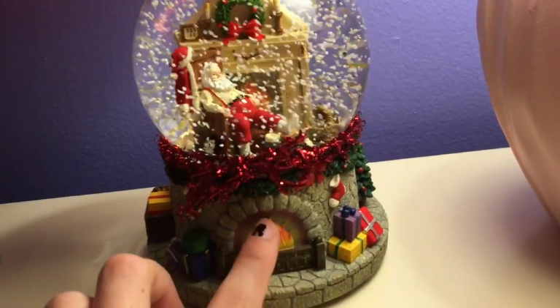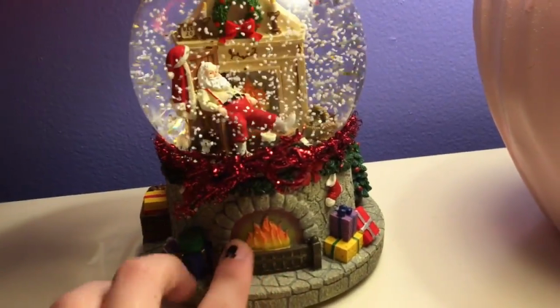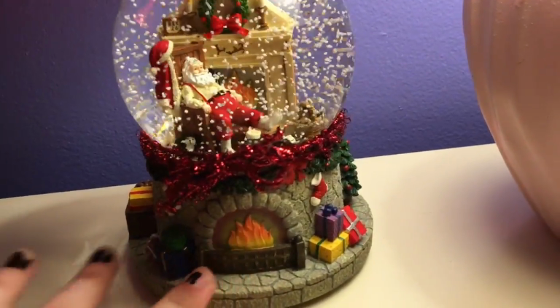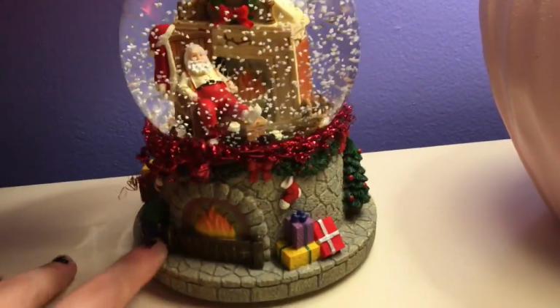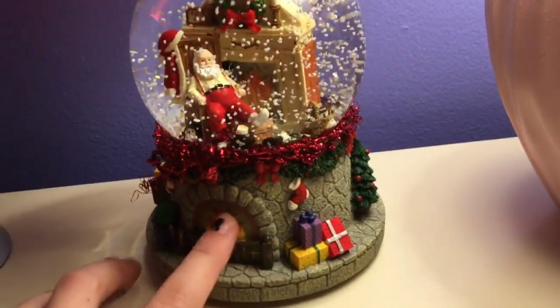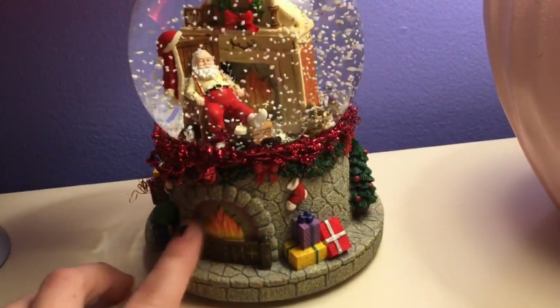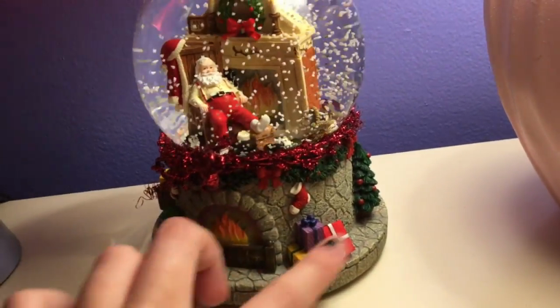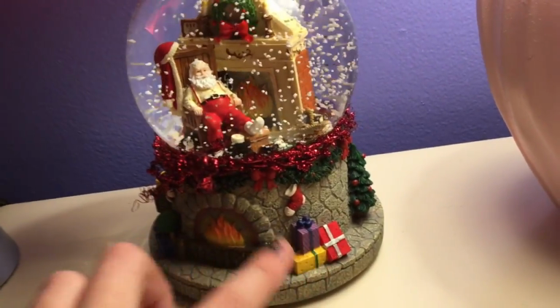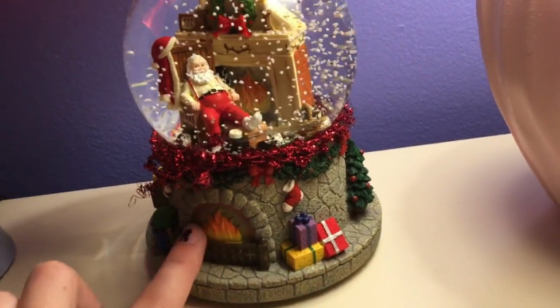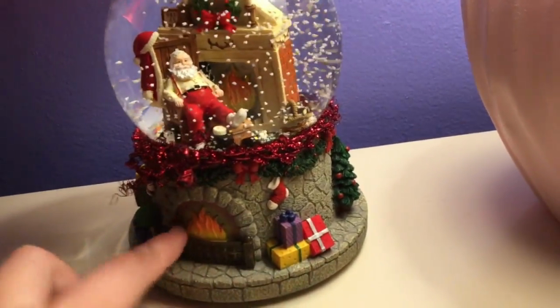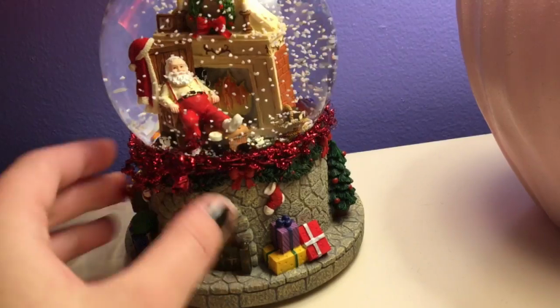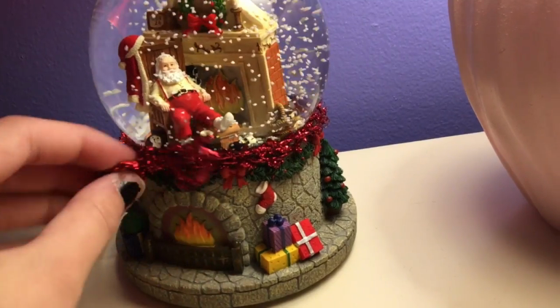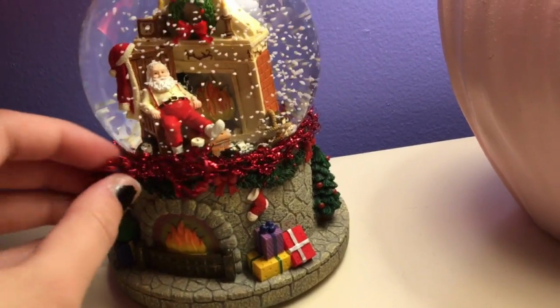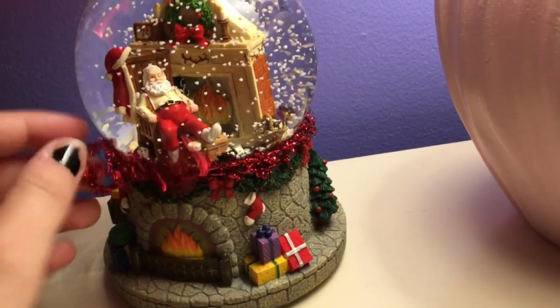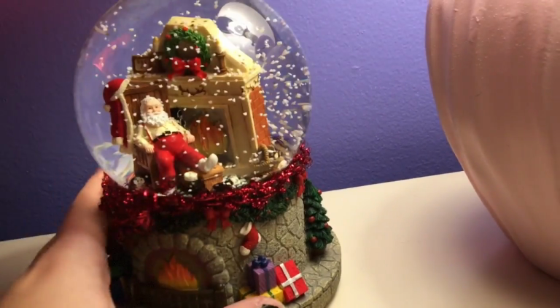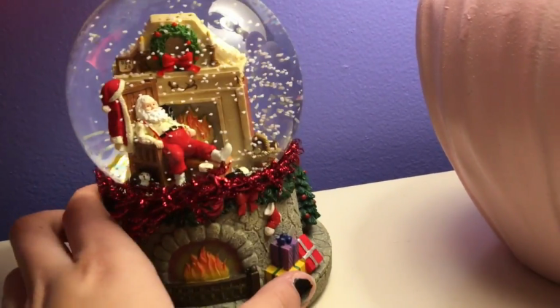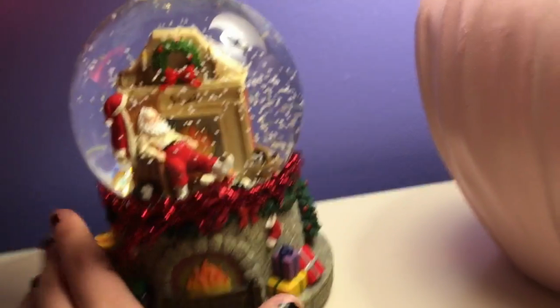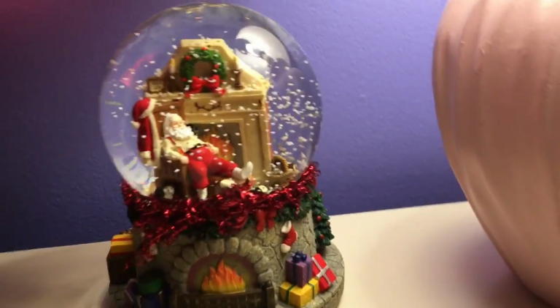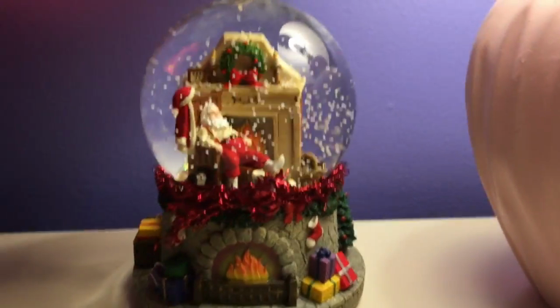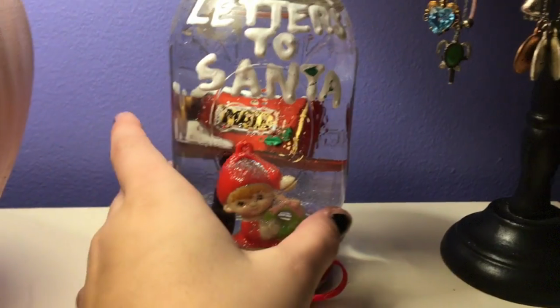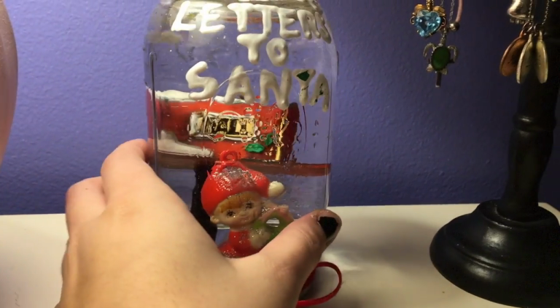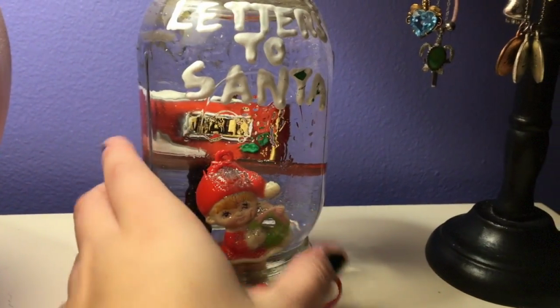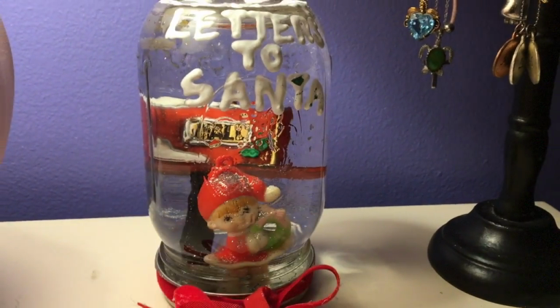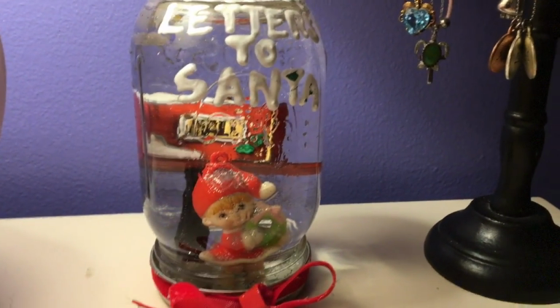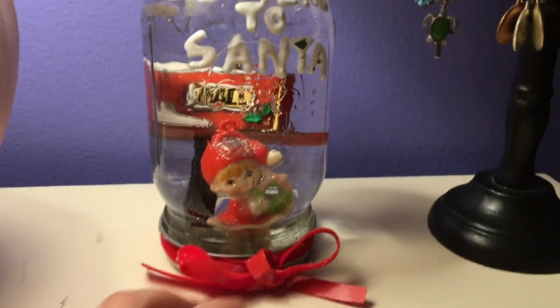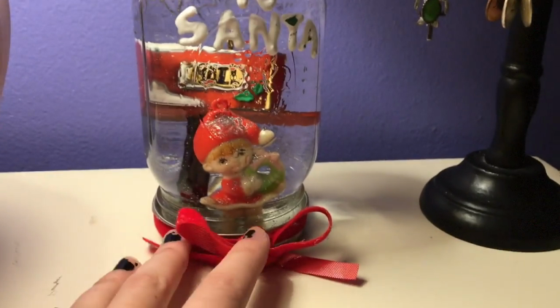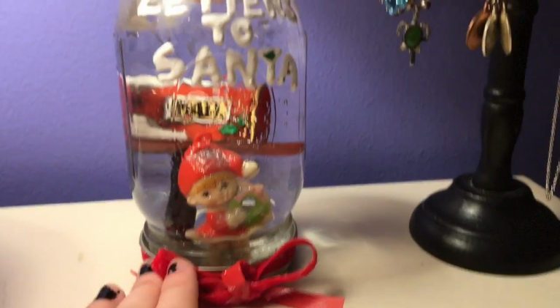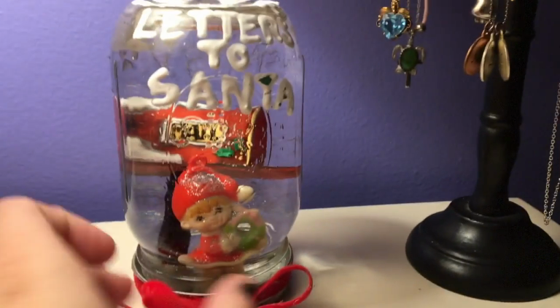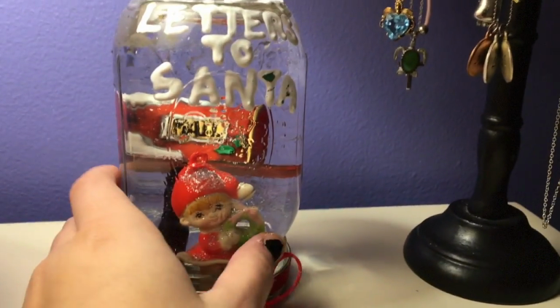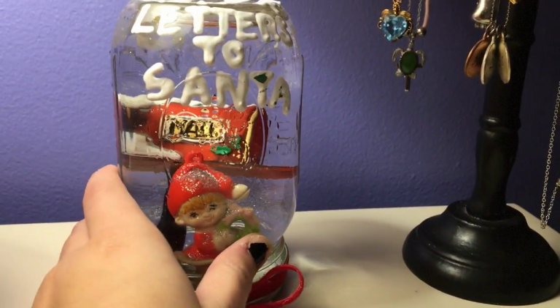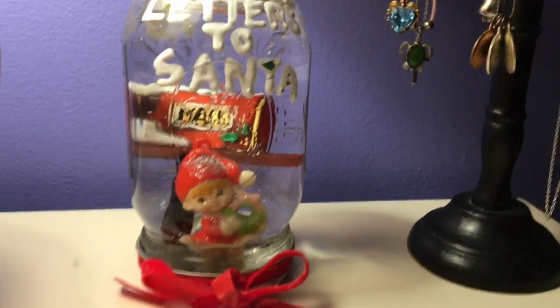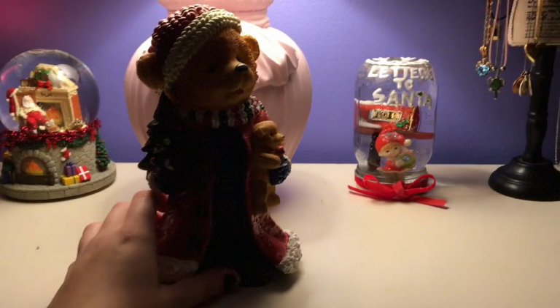It's really adorable with some presents, a fireplace, ribbon, glitter, and all that great stuff. This is a custom snow globe that I made last year on my channel — be sure to check out that video!